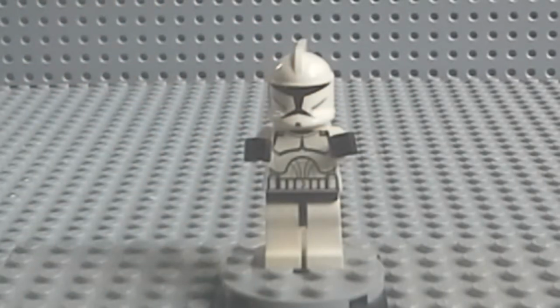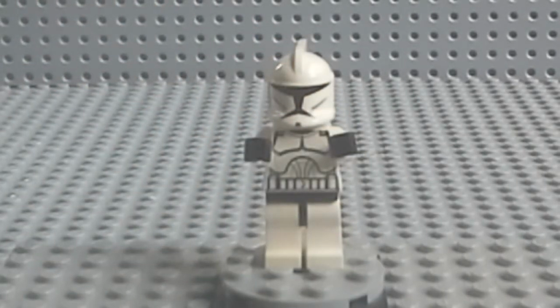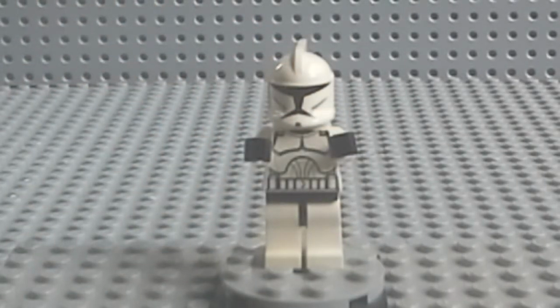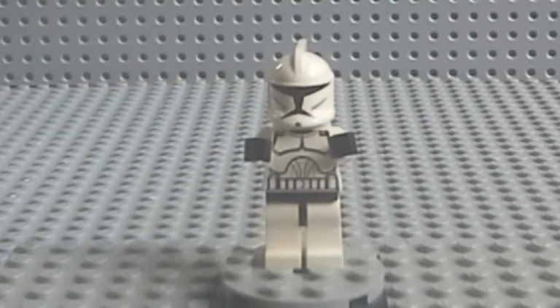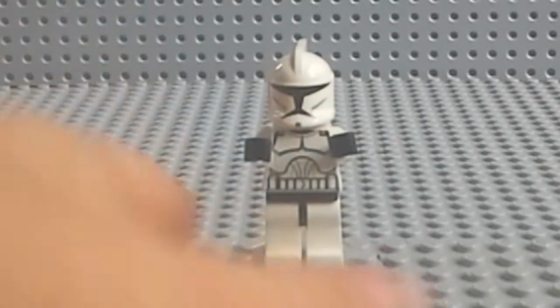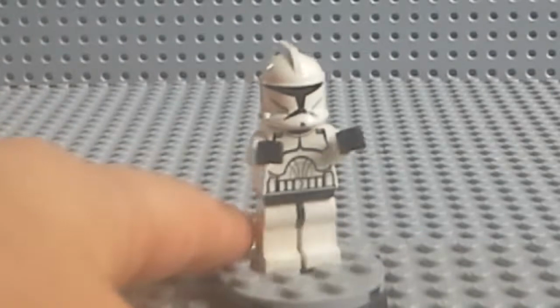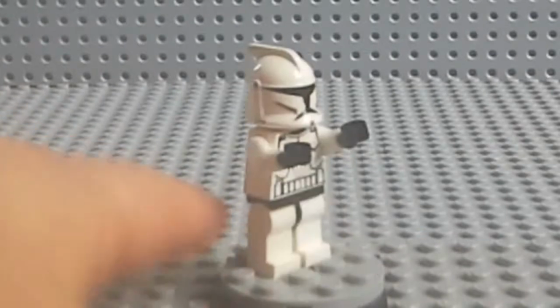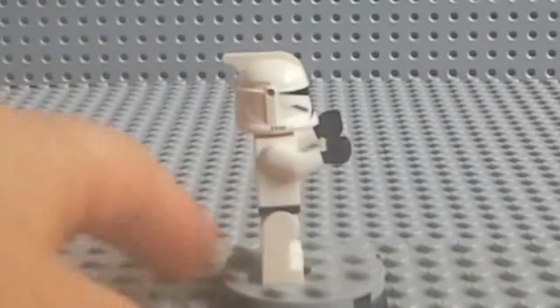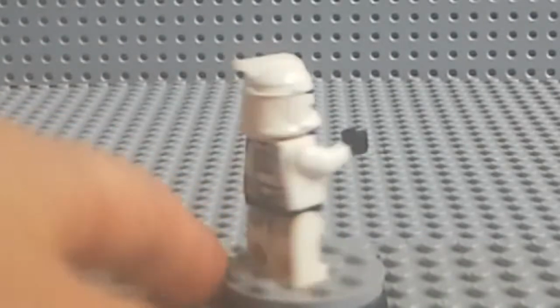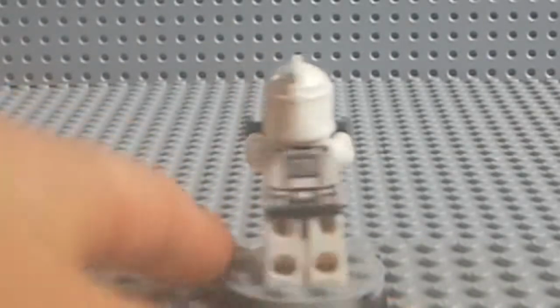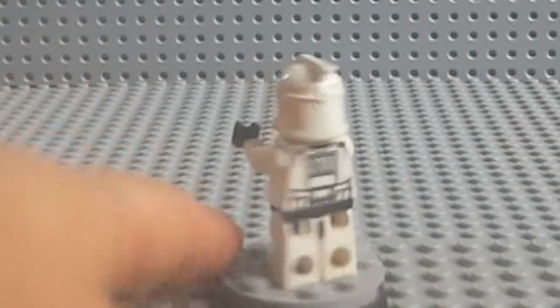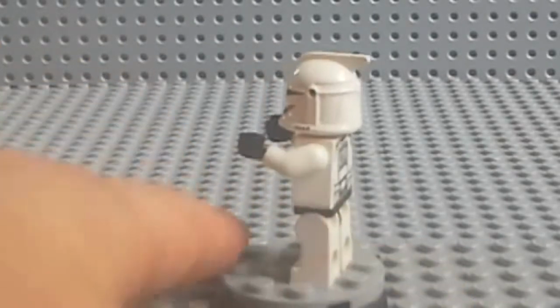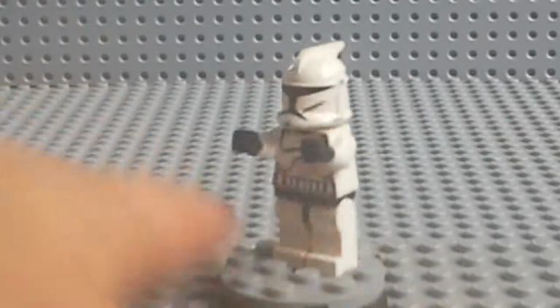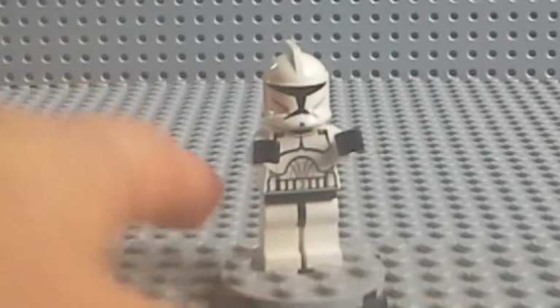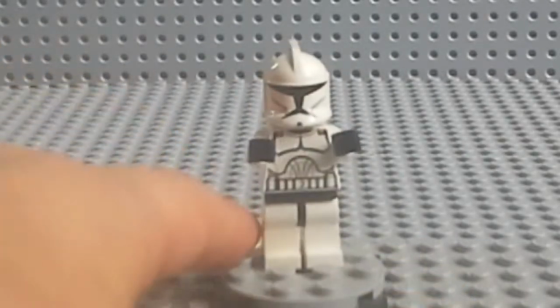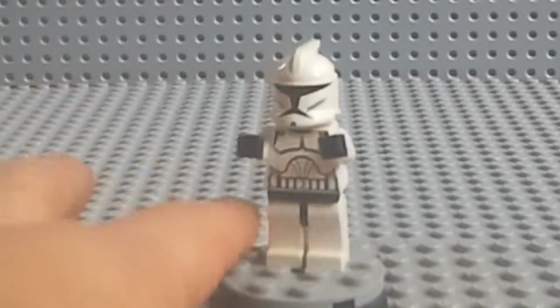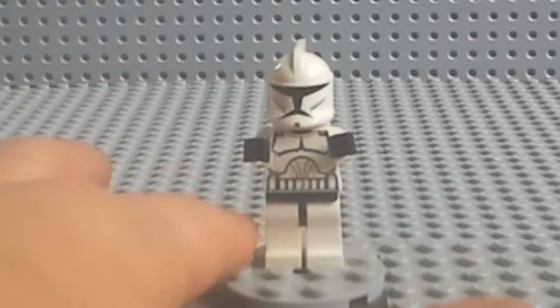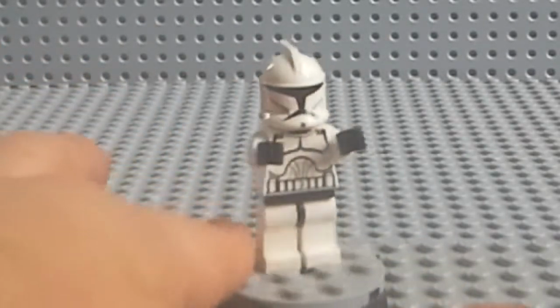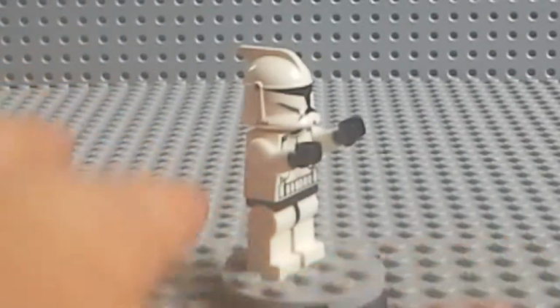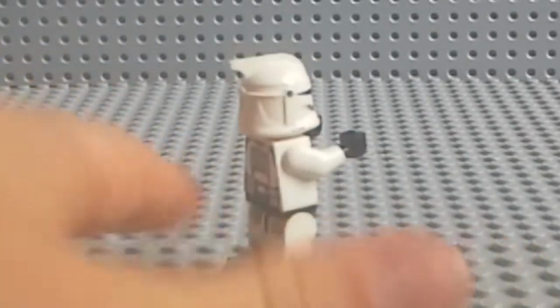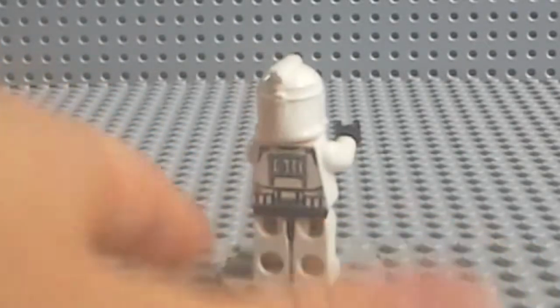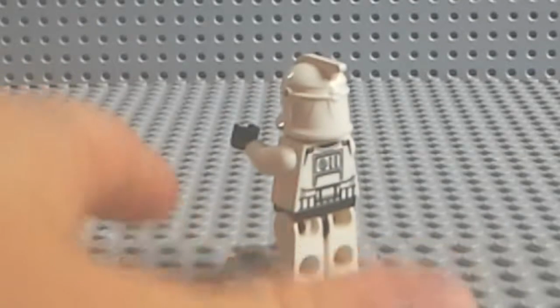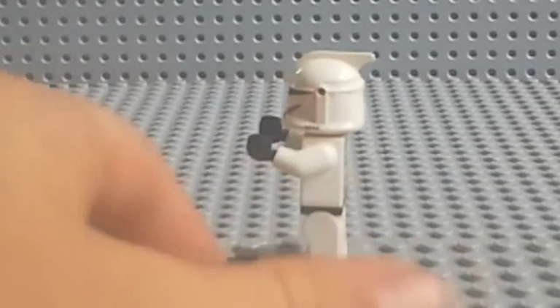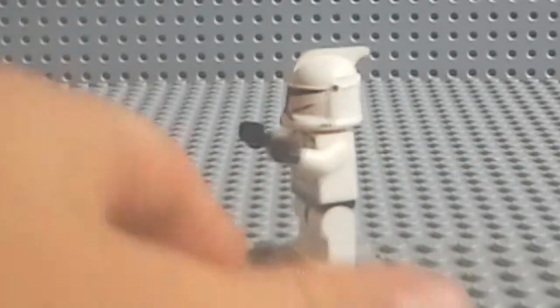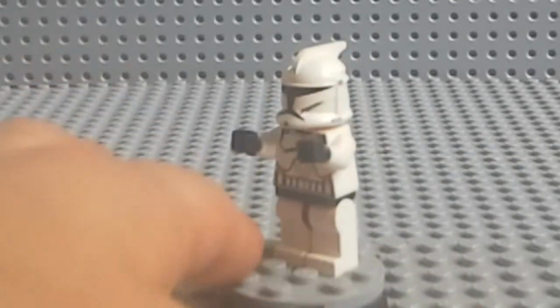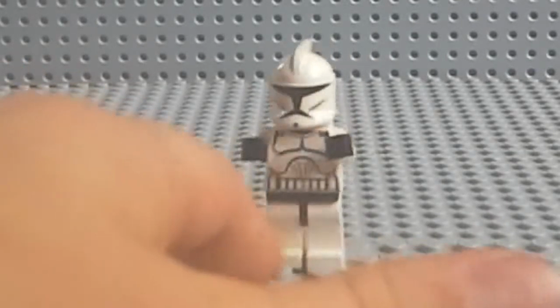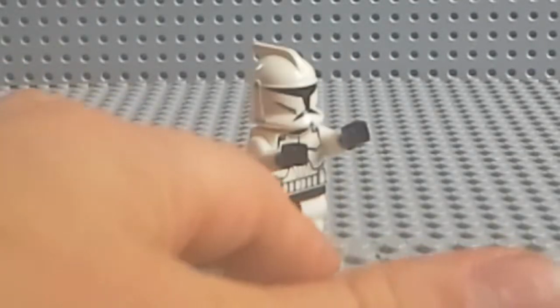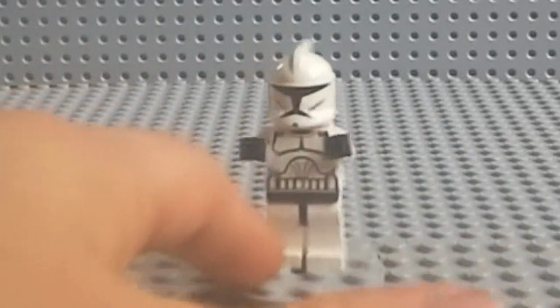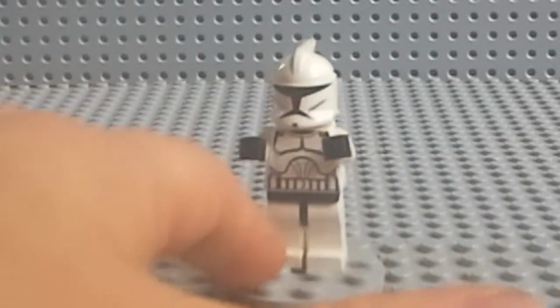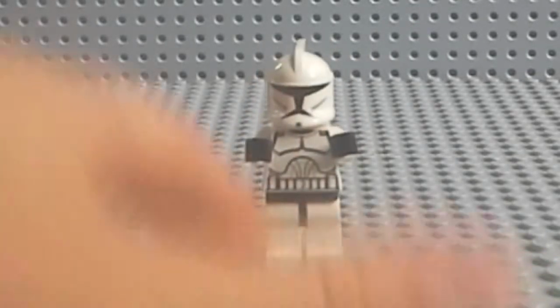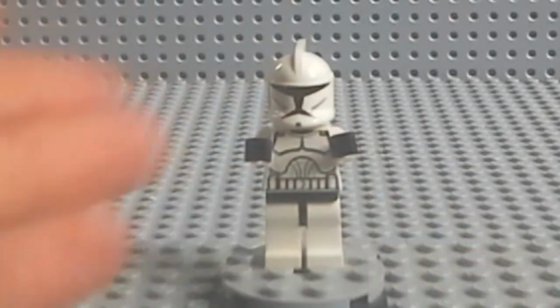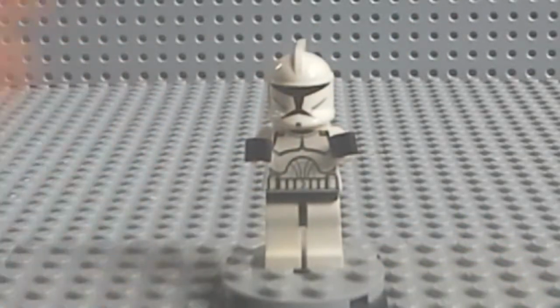Next up, we have just the regular plain Clone Trooper. There's not much detail with him, so you've just got your Clone Trooper.